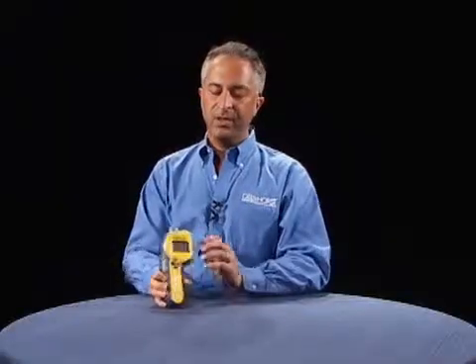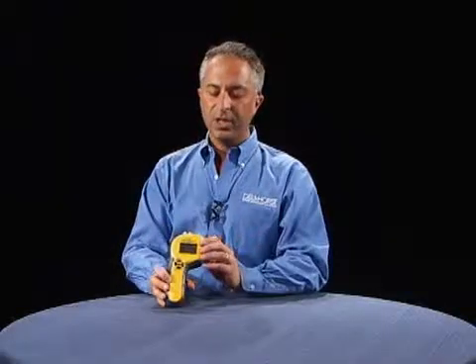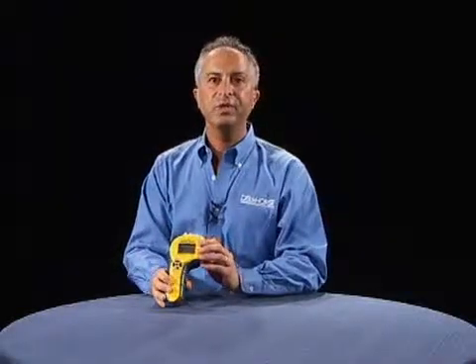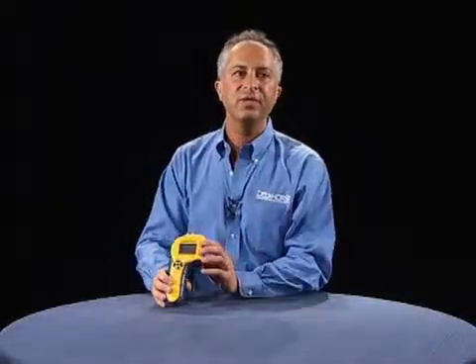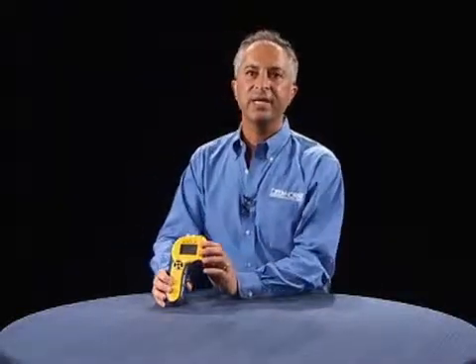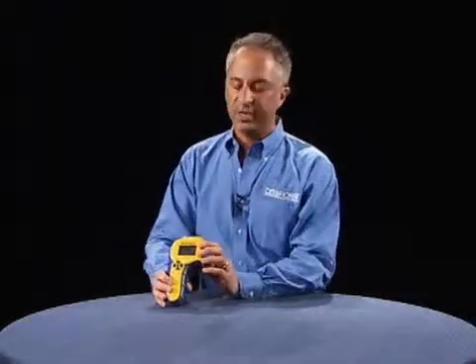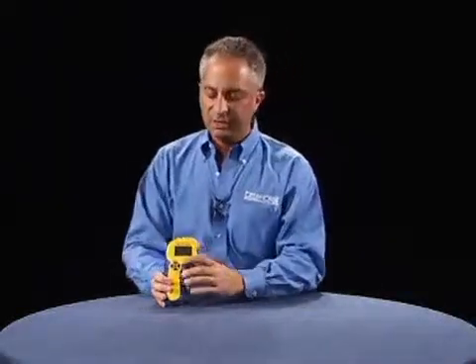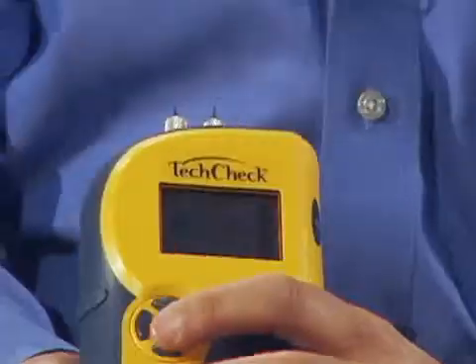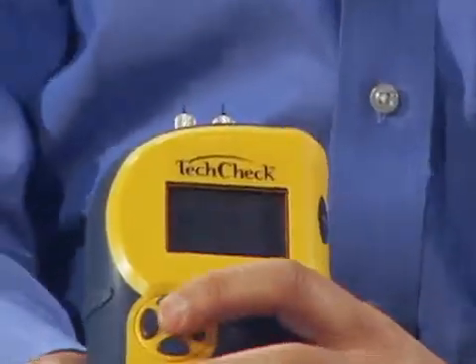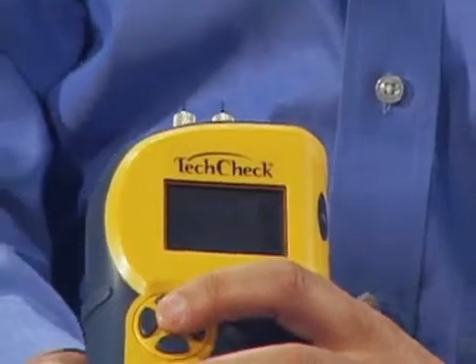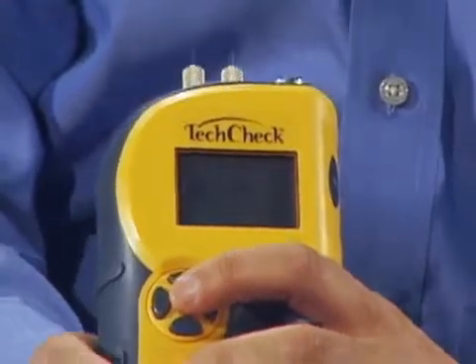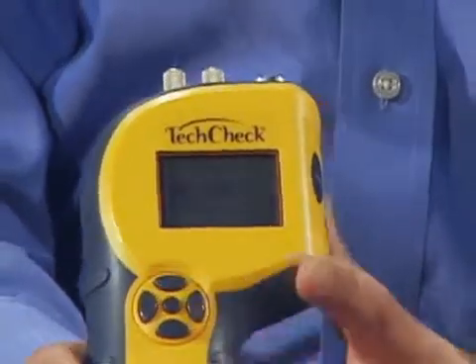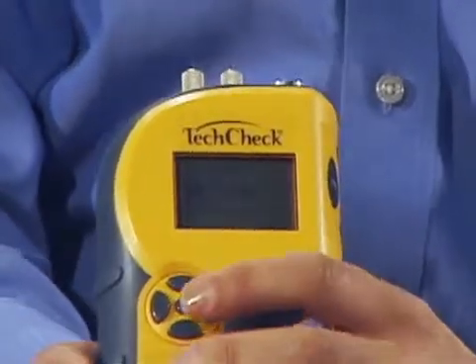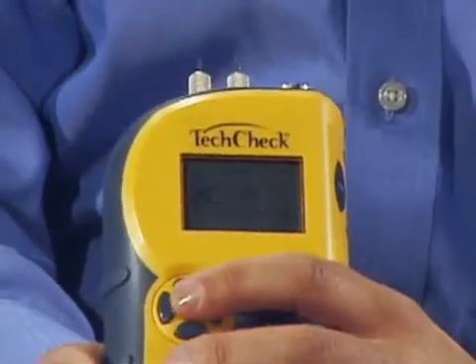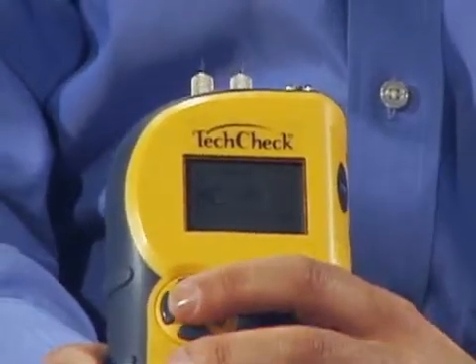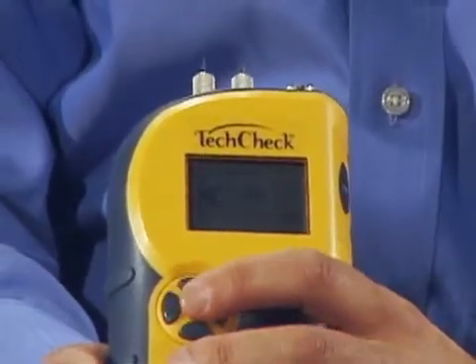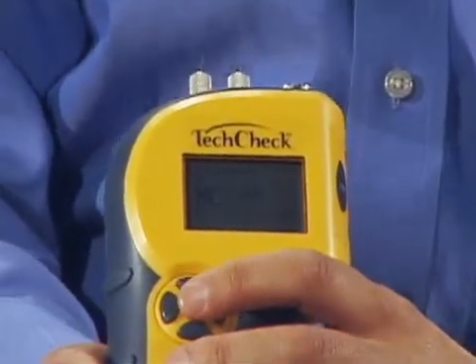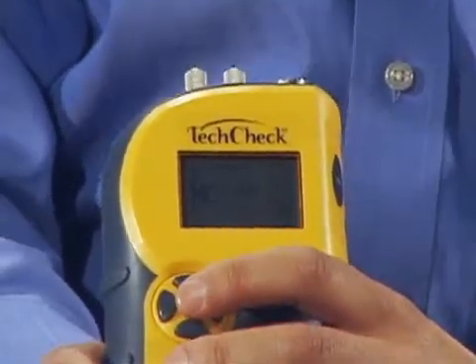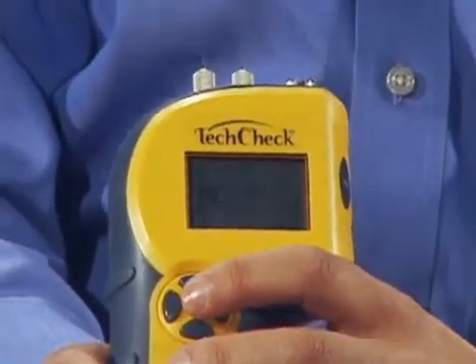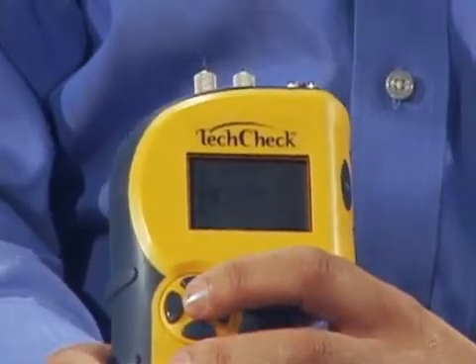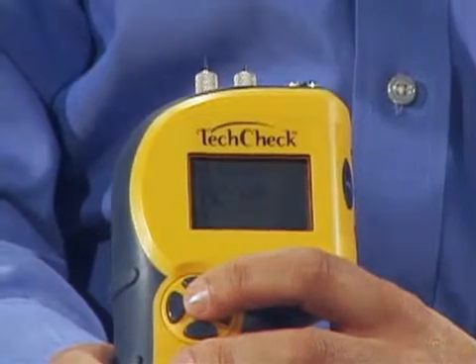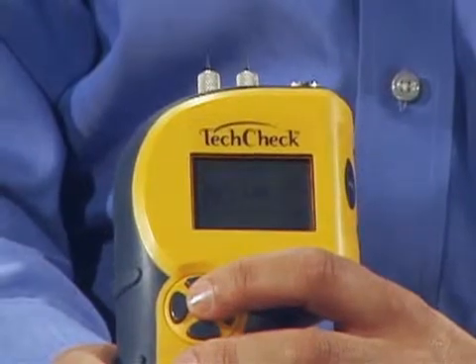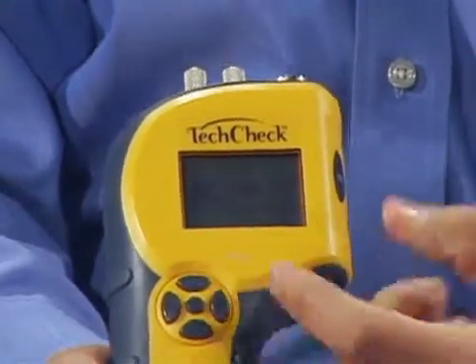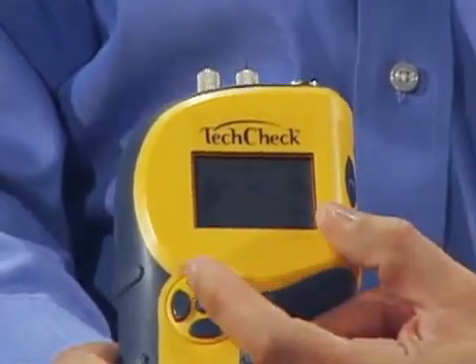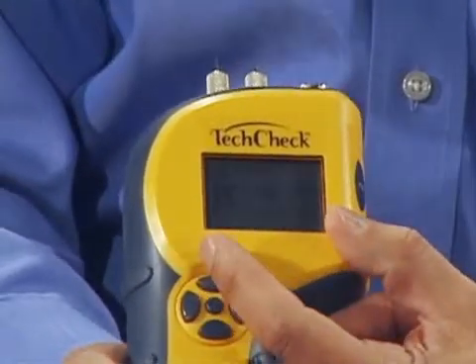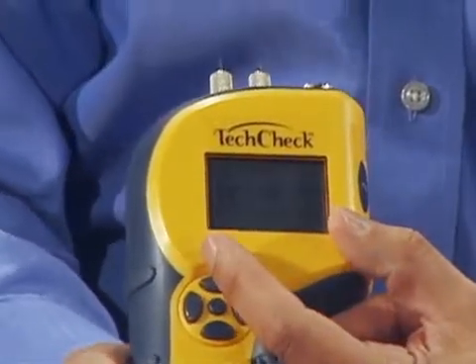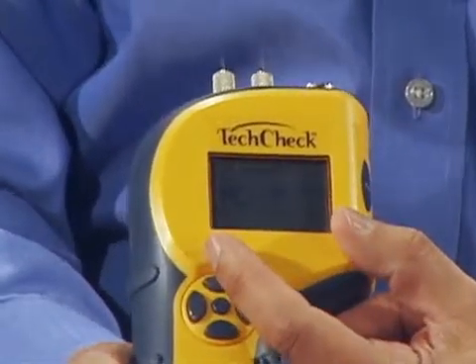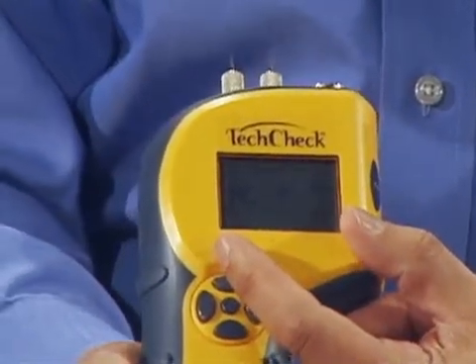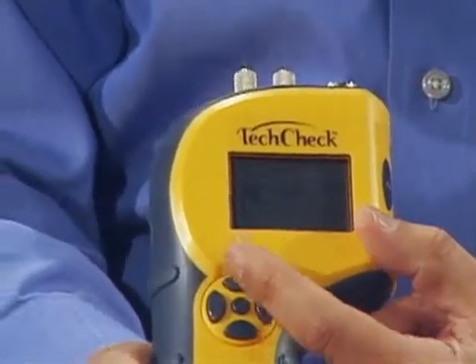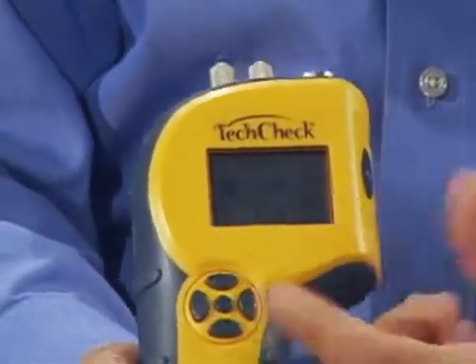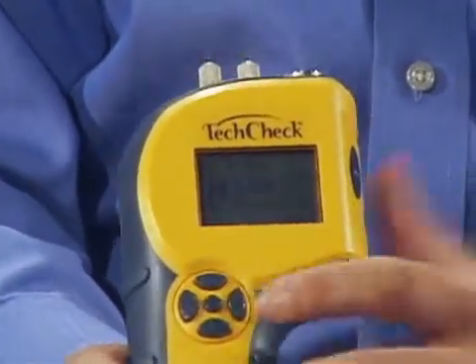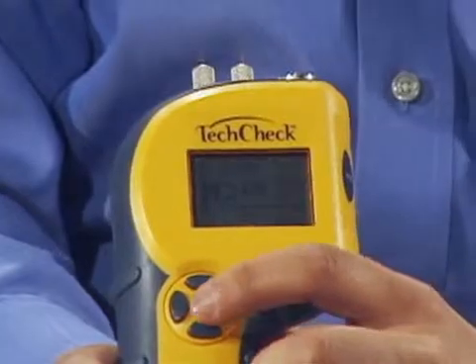There are a couple of unique features on the TechCheck. The first one is the Hold feature. So if you're reading in an area that's hard to see, you can take your reading, press the Hold button, and it's going to freeze your moisture reading on screen so that you can view it when it's easy to see.